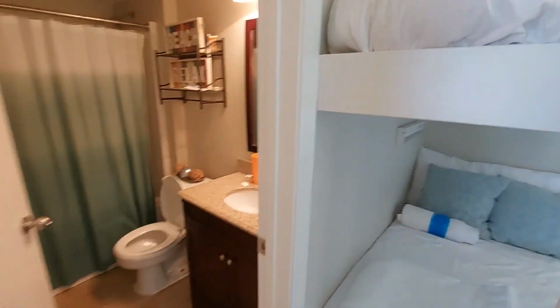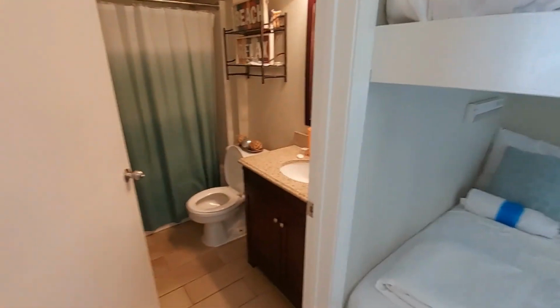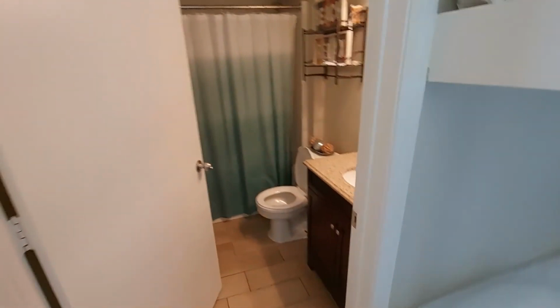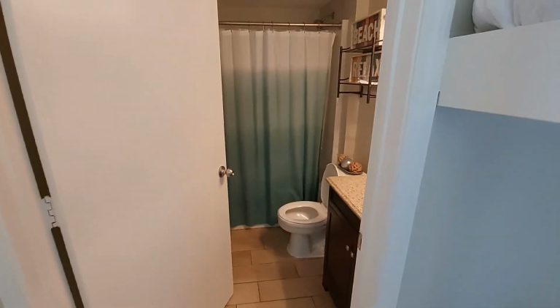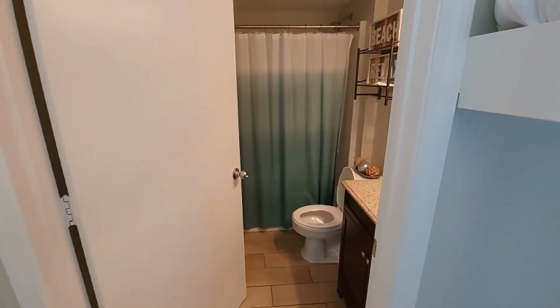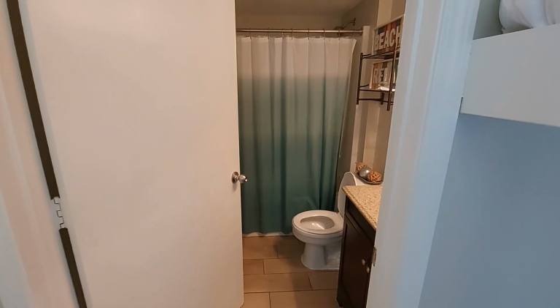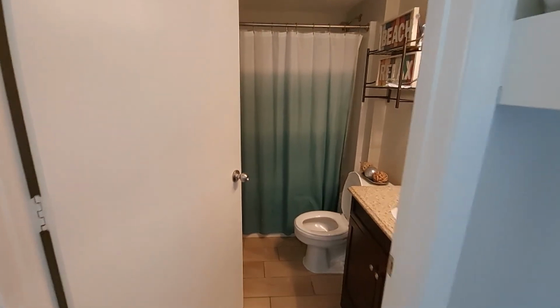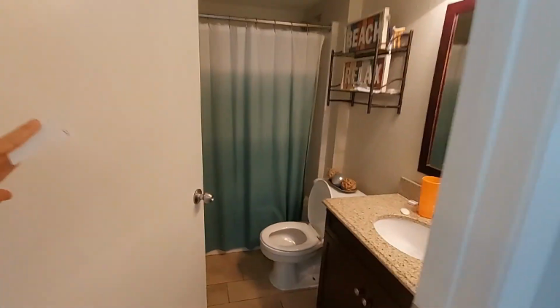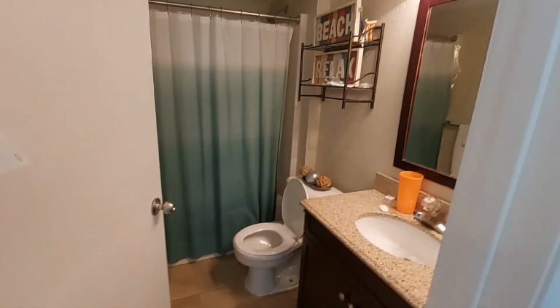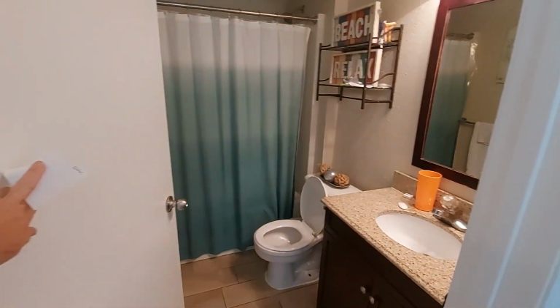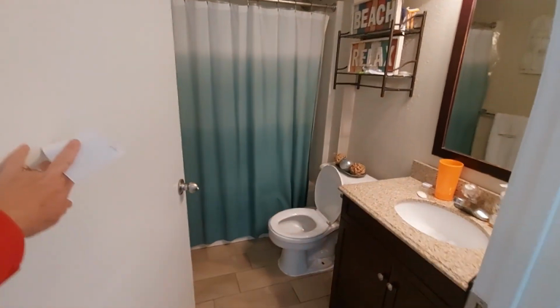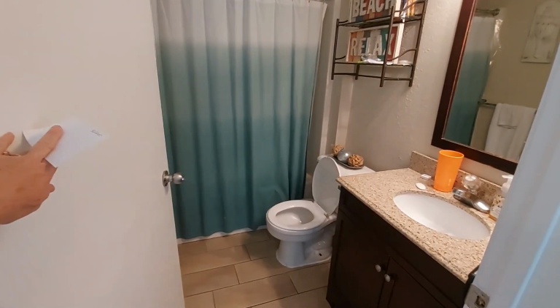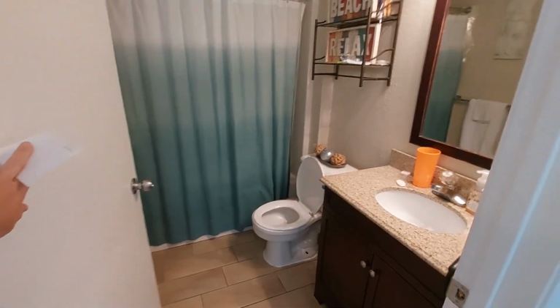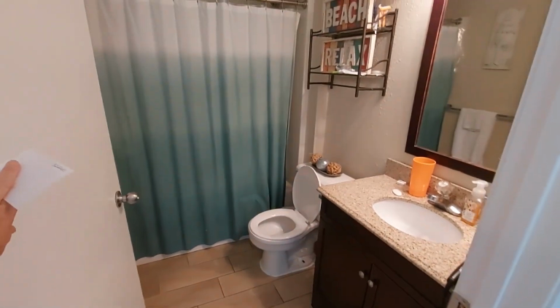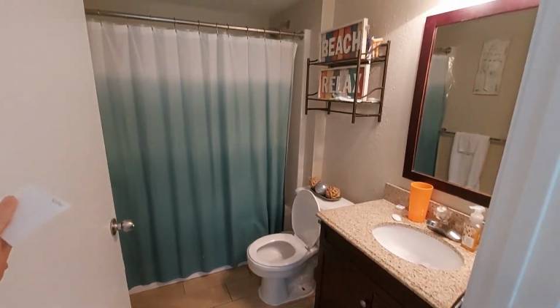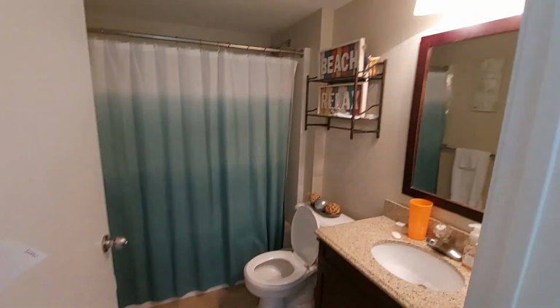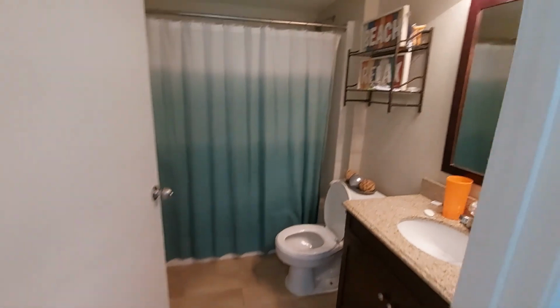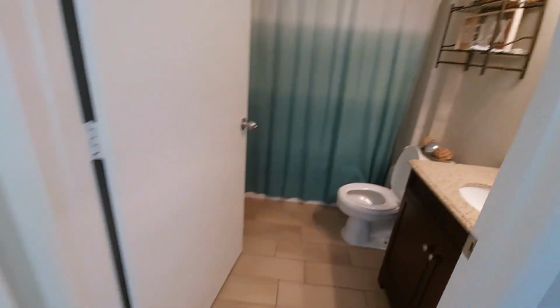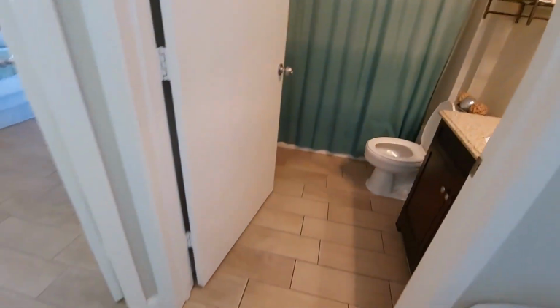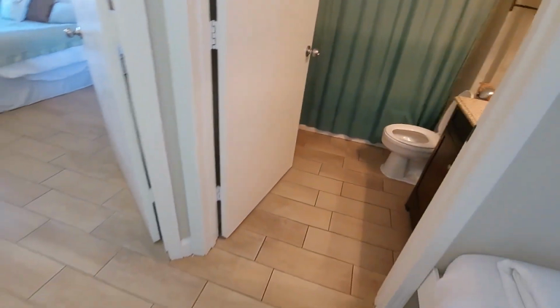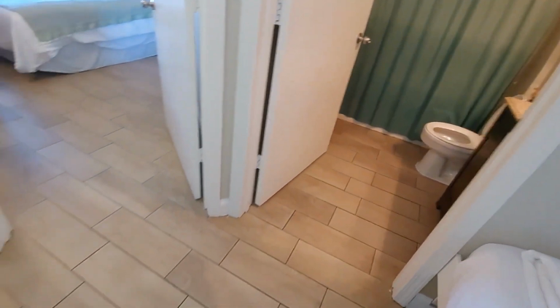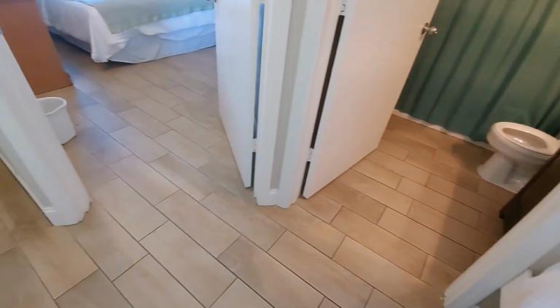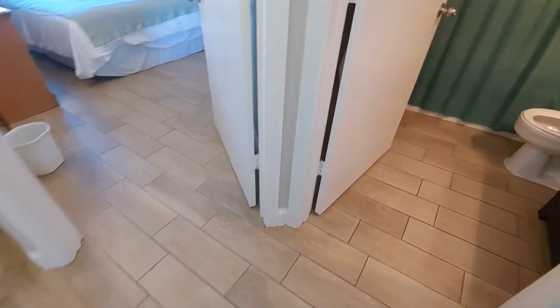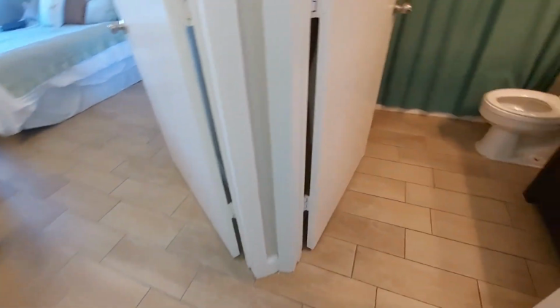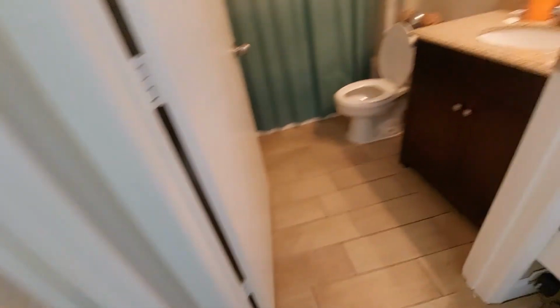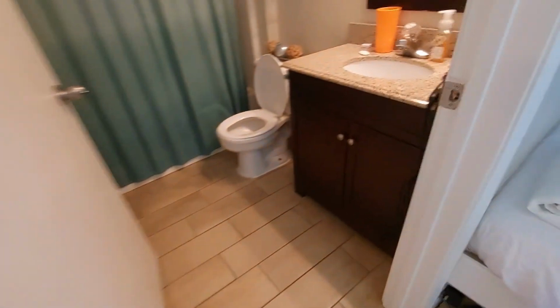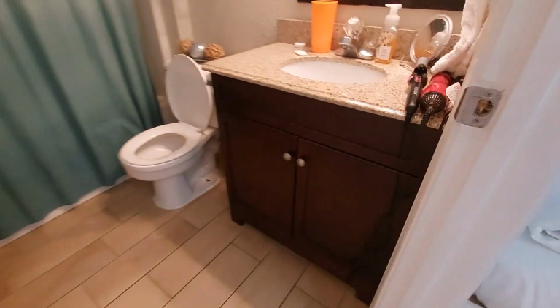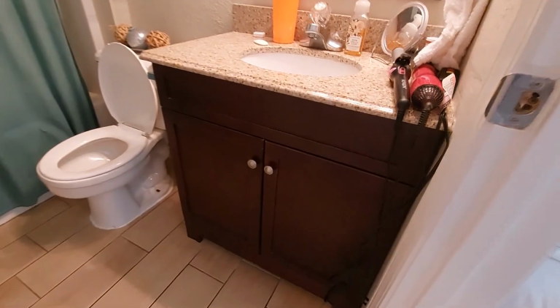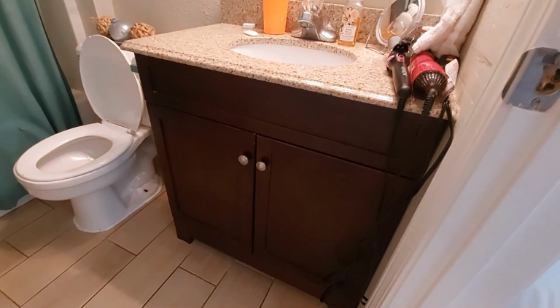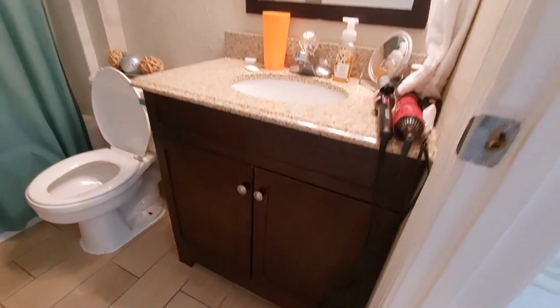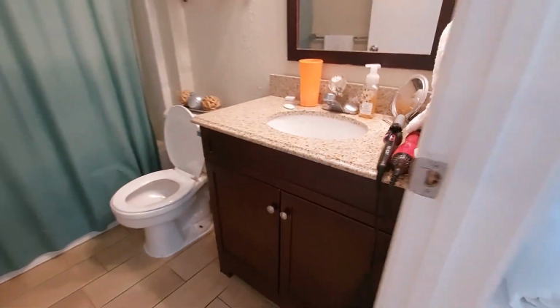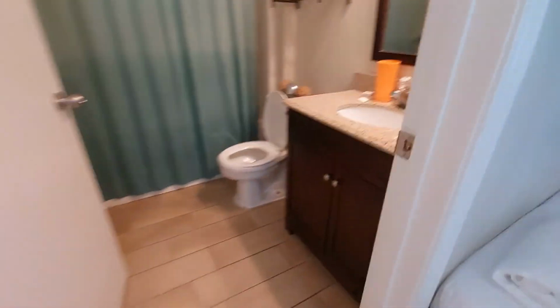Here's one full bath. It's a good size bathroom. Again, countertops, cabinets — everything's in really good shape.